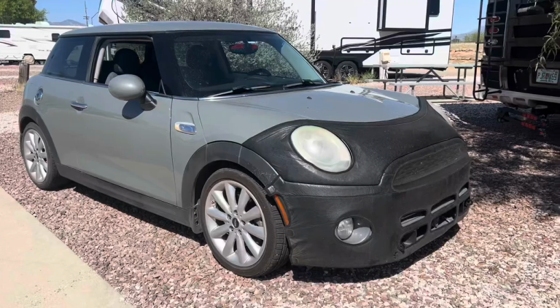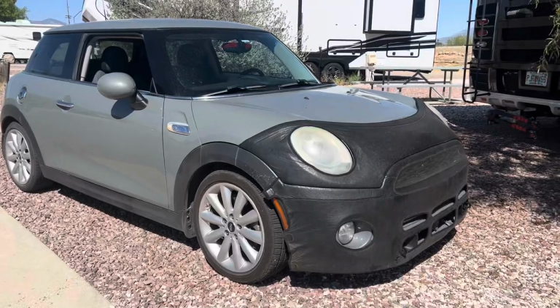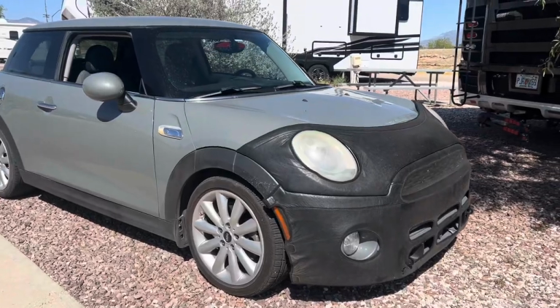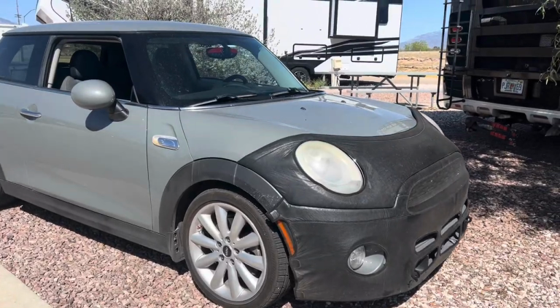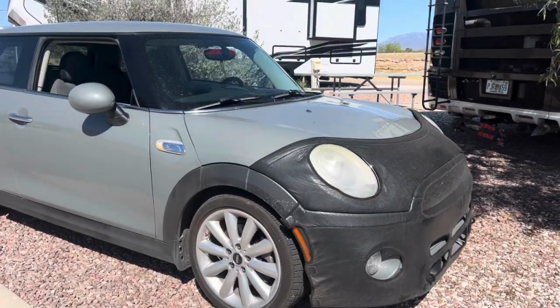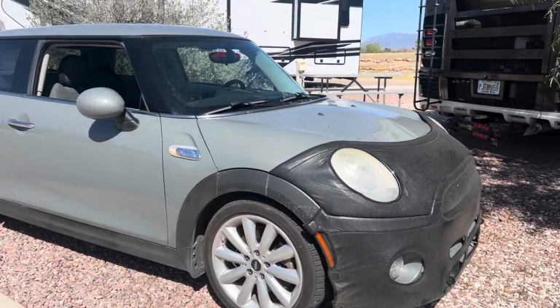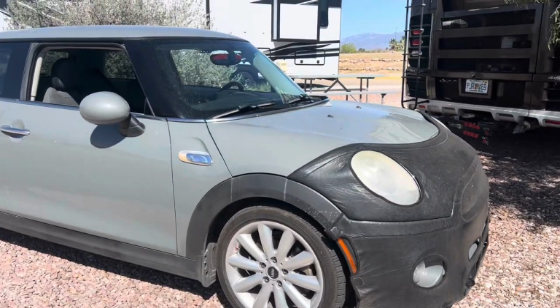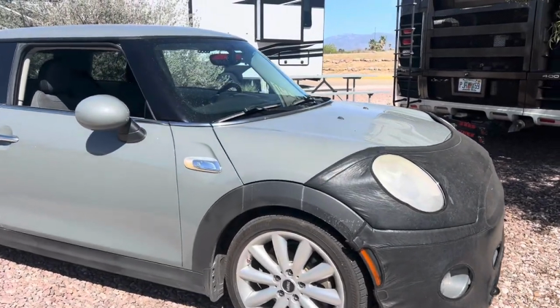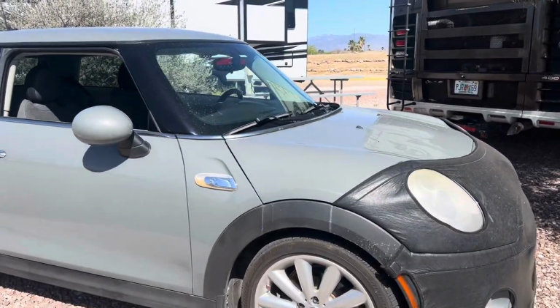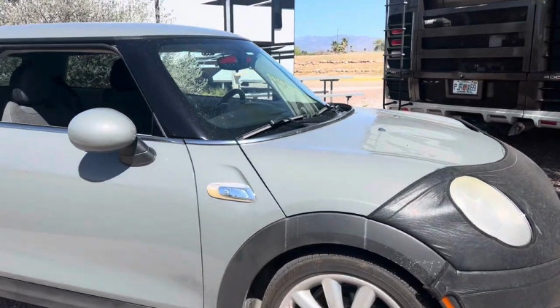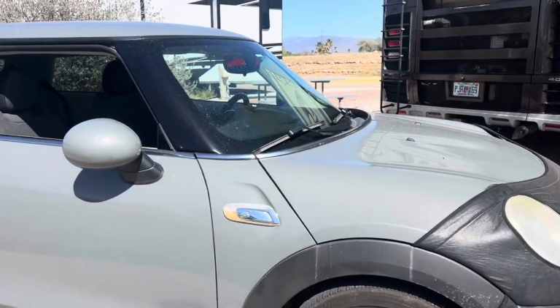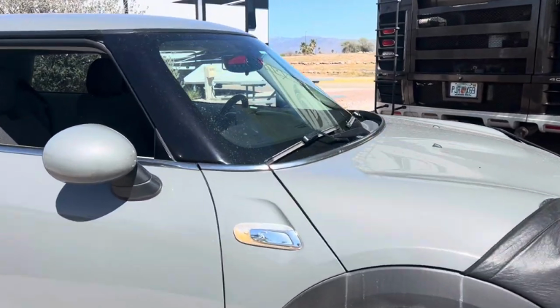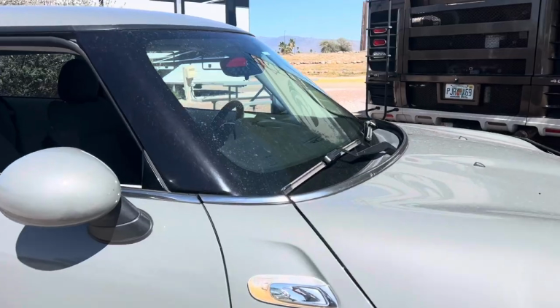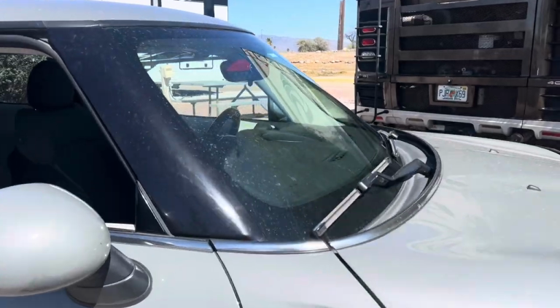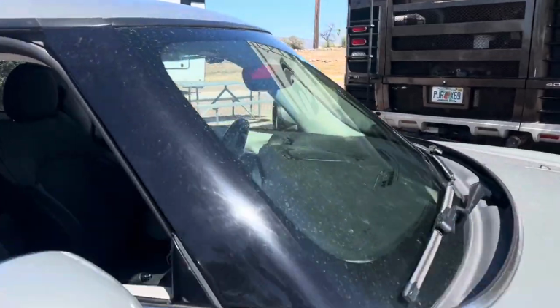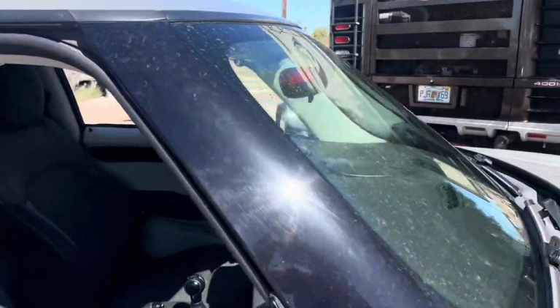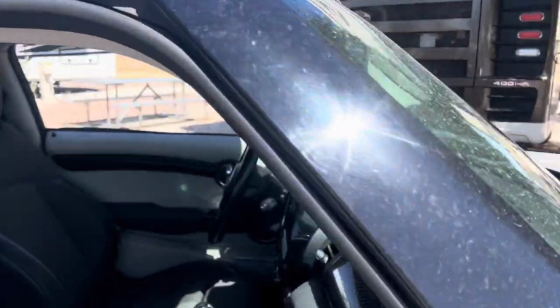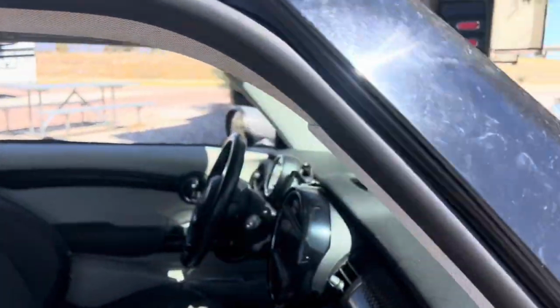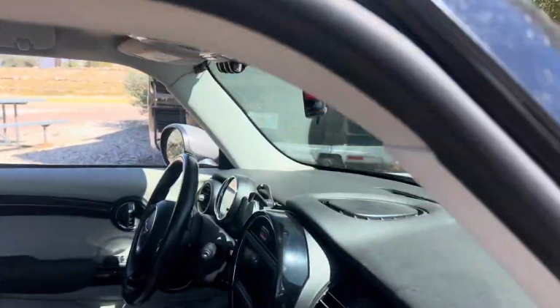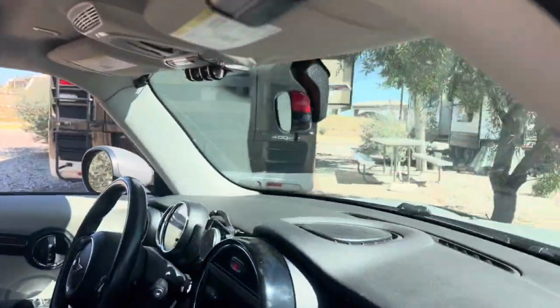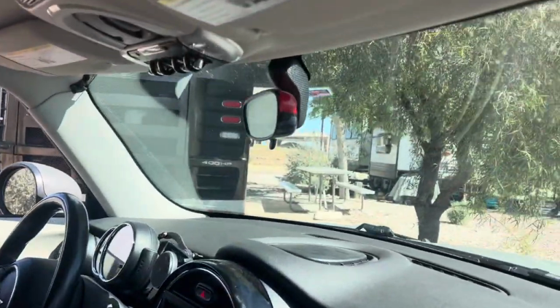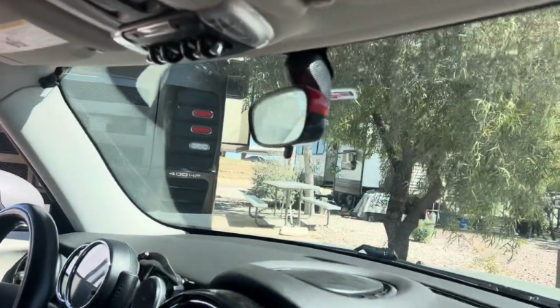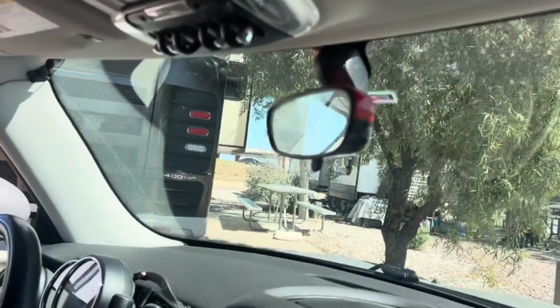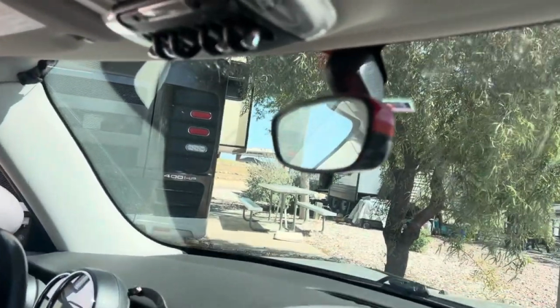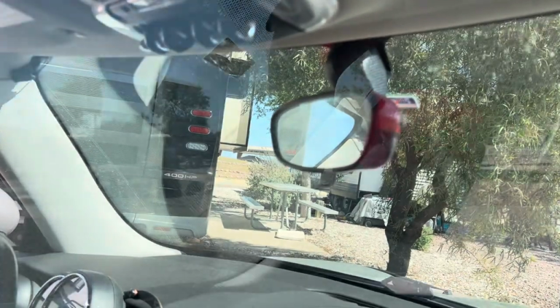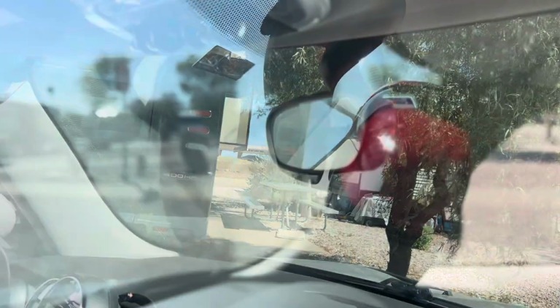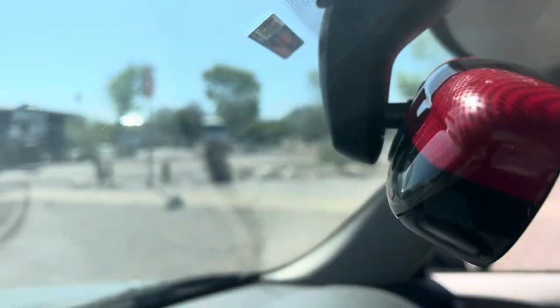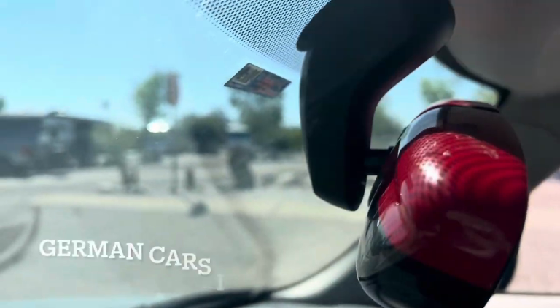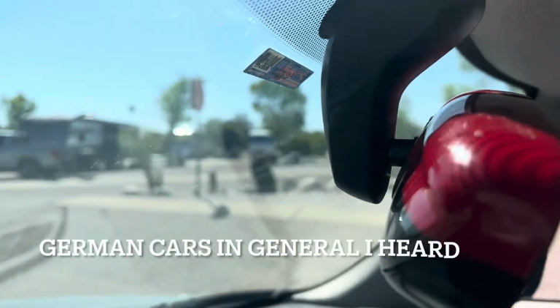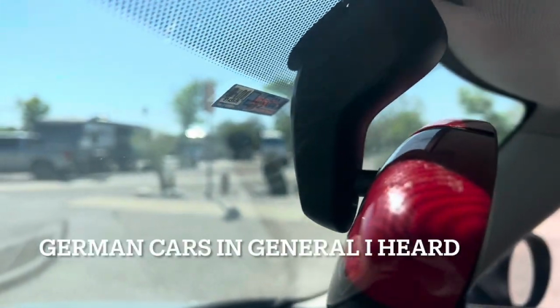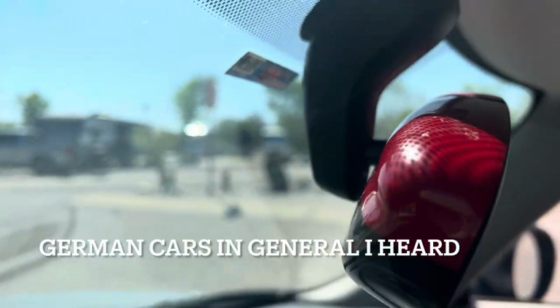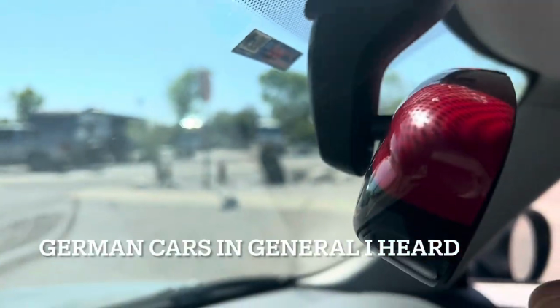This is our 2014 Mini Cooper S. Every summer we have this crazy problem with the rearview mirror, and I discovered a simple and inexpensive hack to correct it. It's a common problem with these Minis.